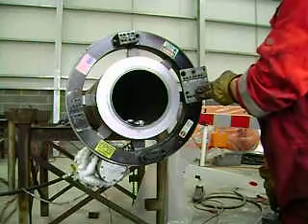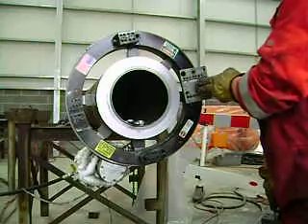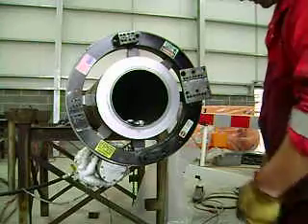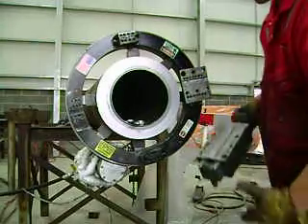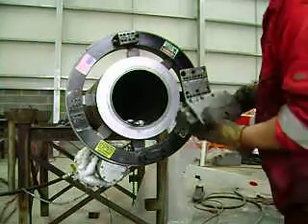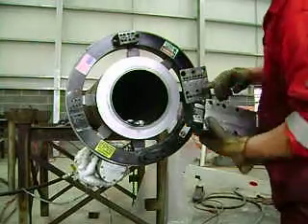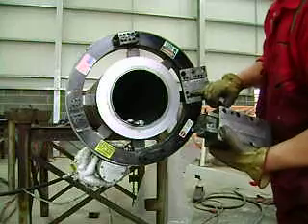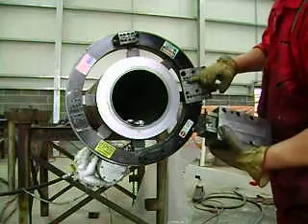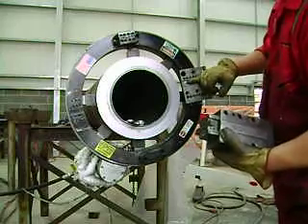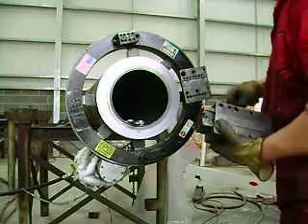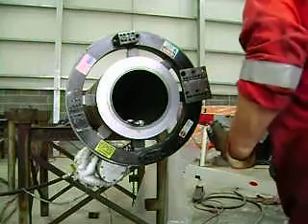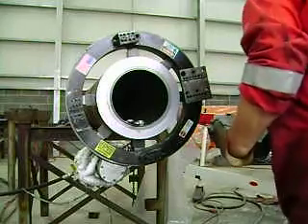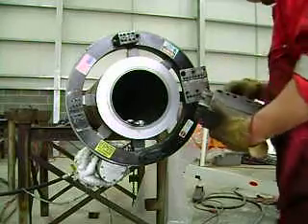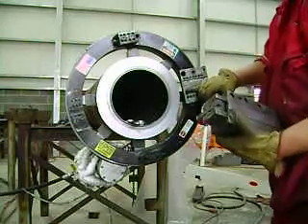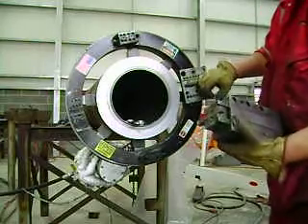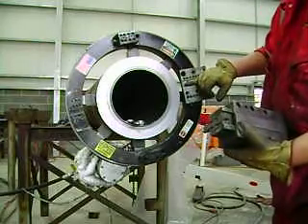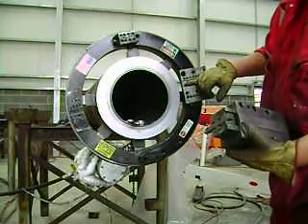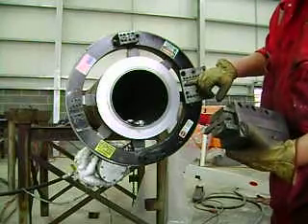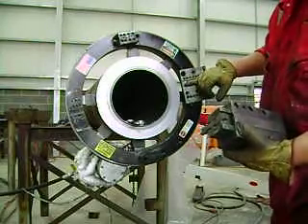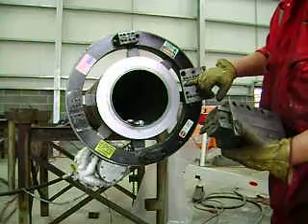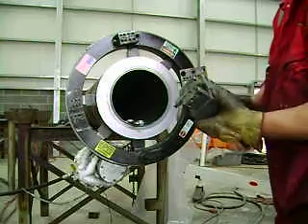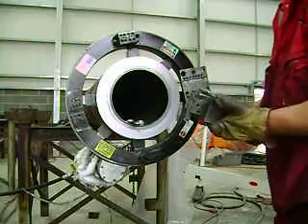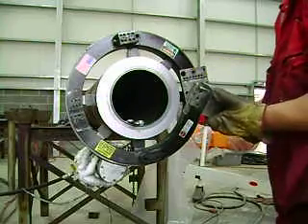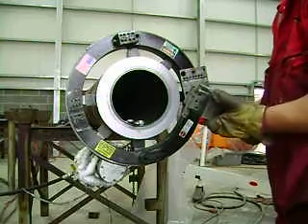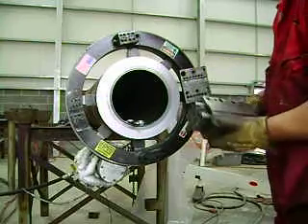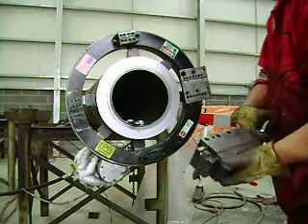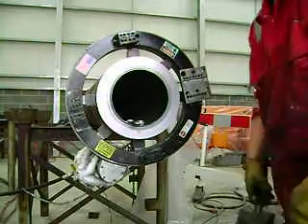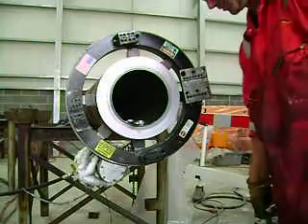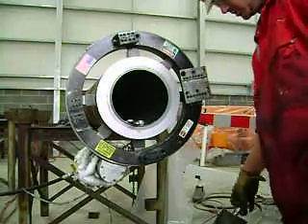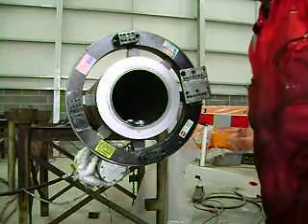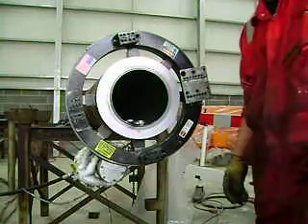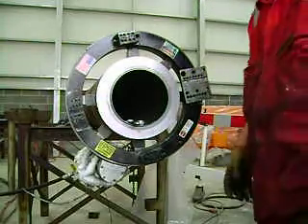The center line of this is offset by roughly three-quarters of an inch back, behind center, which really doesn't seem to affect the cutting that much.